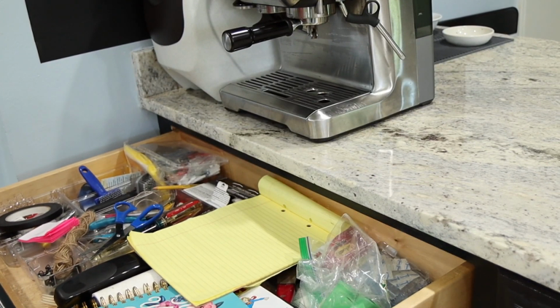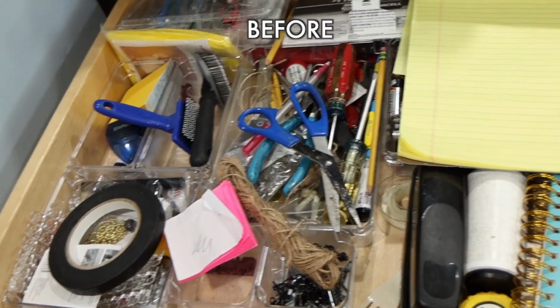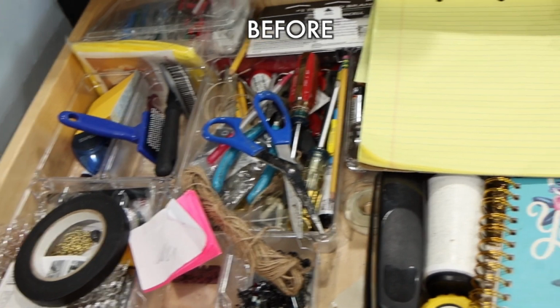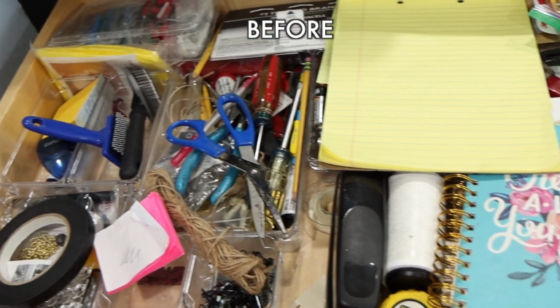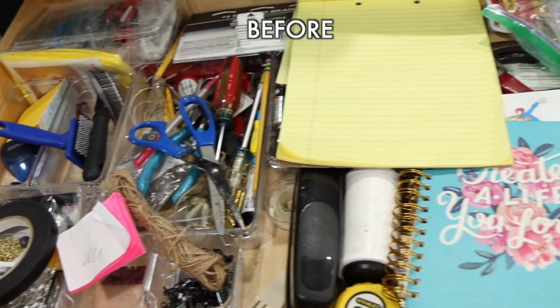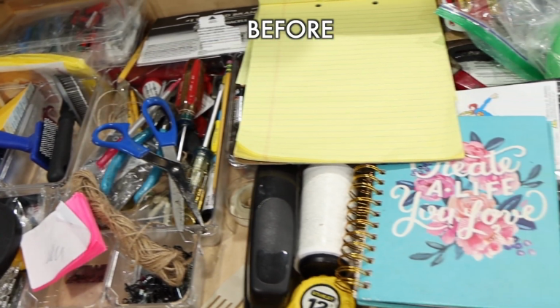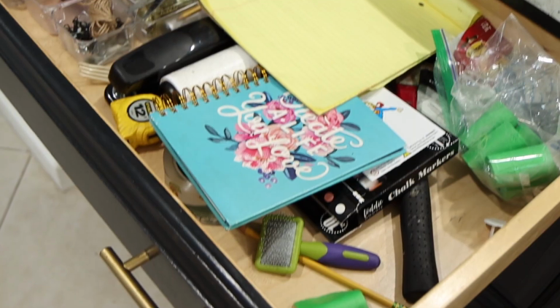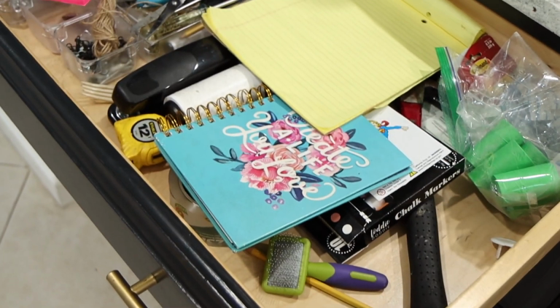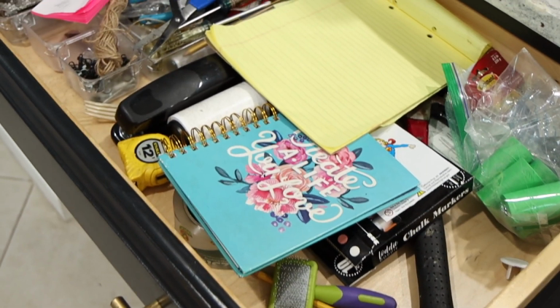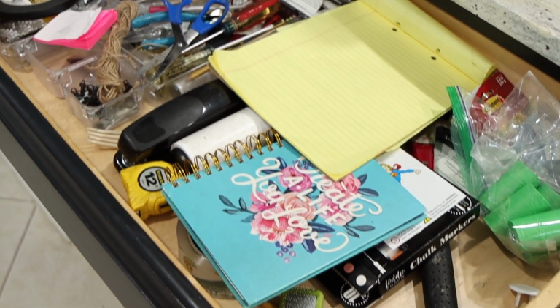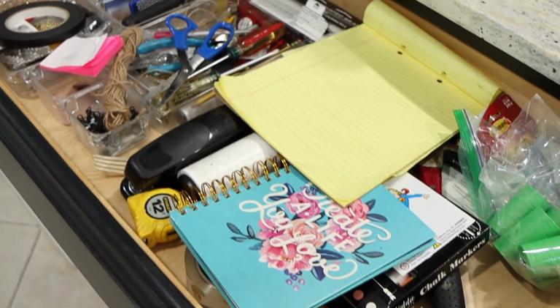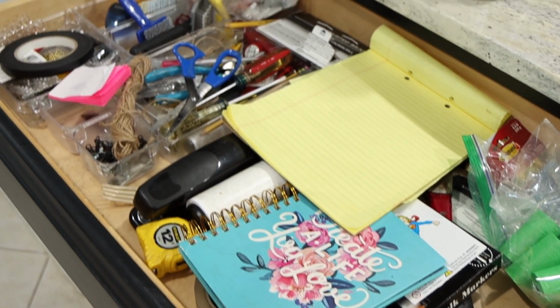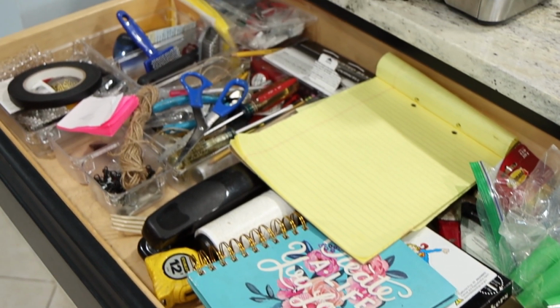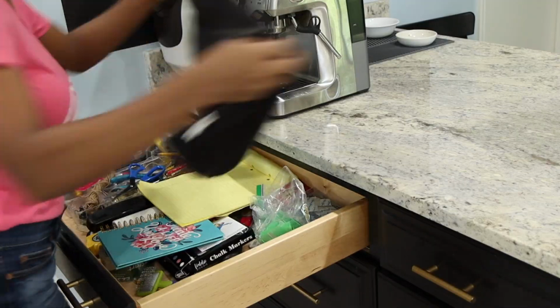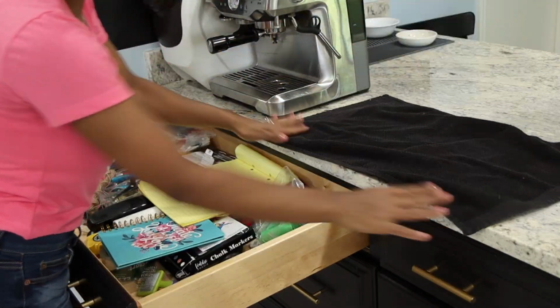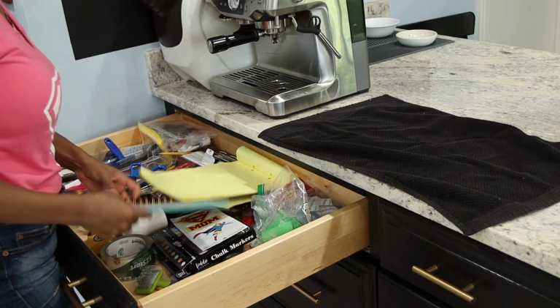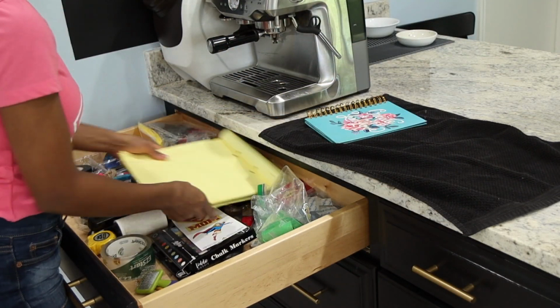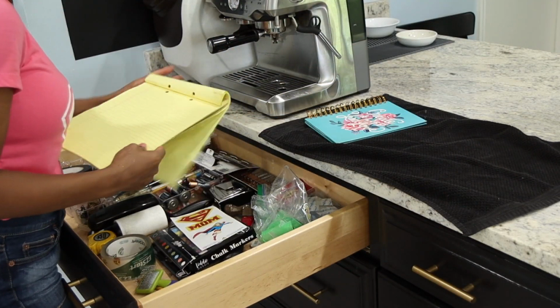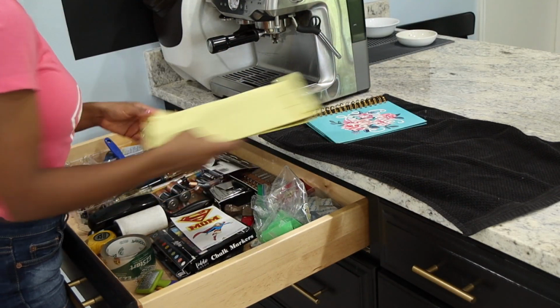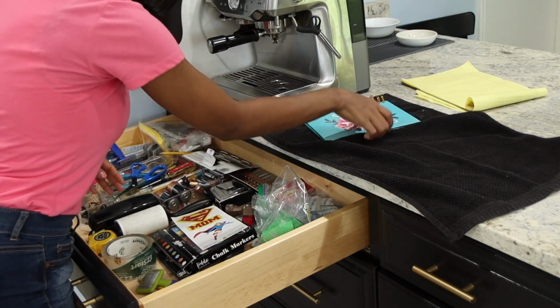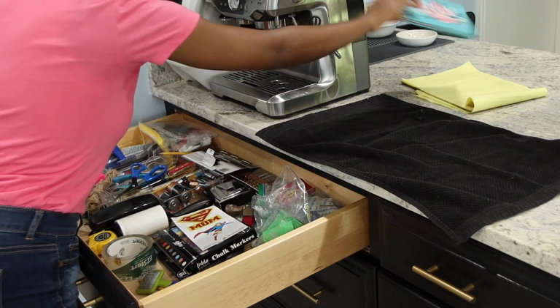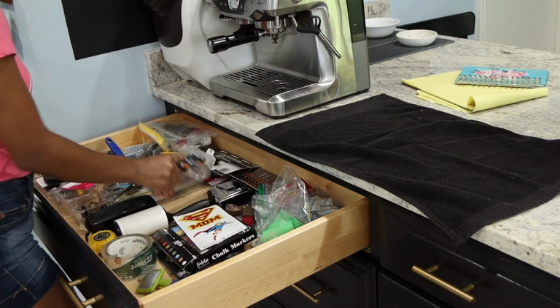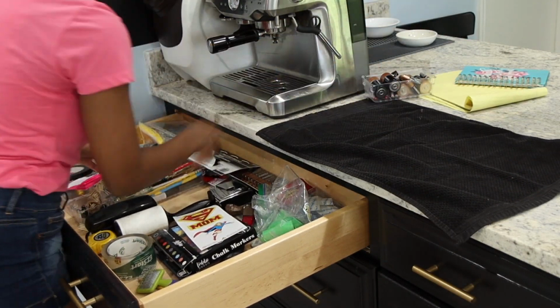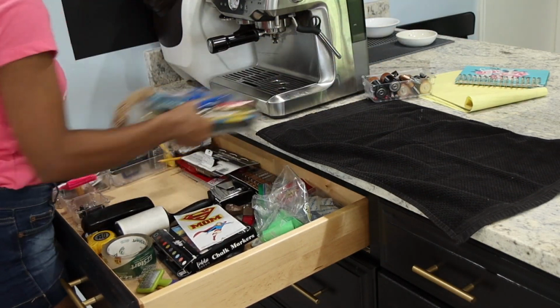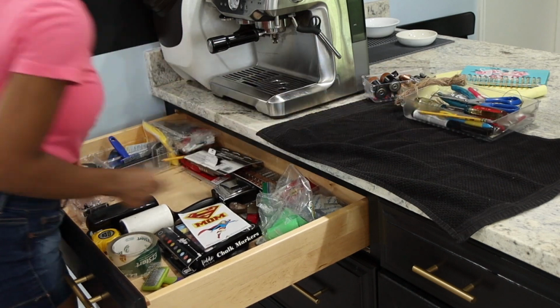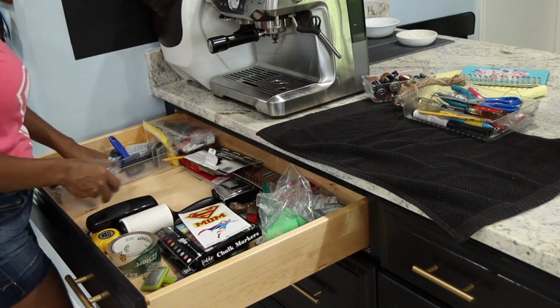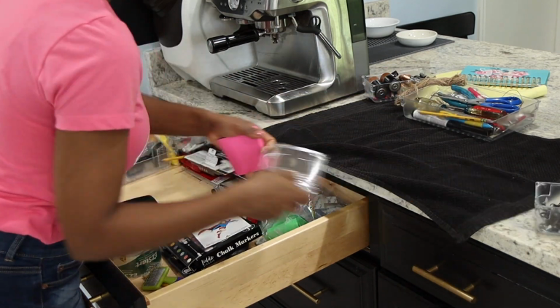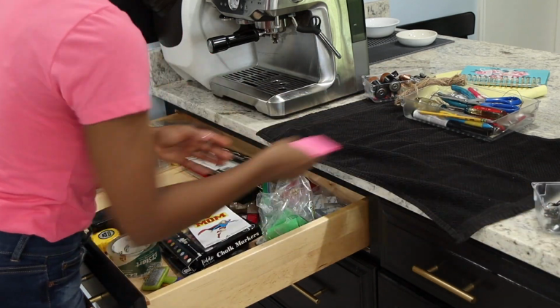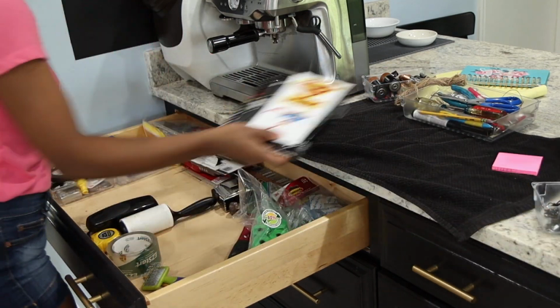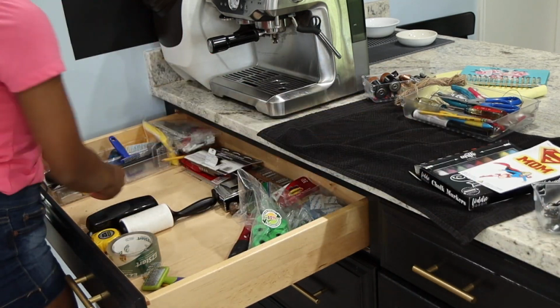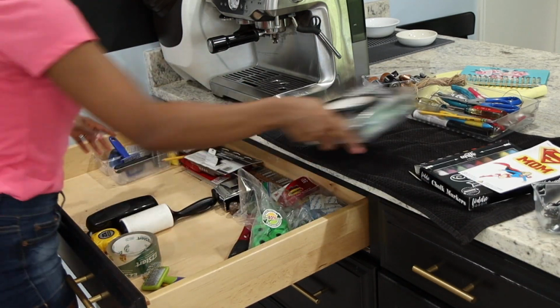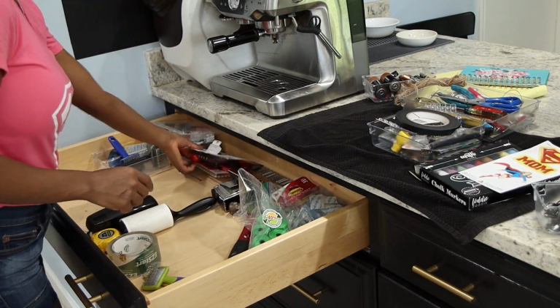I'm going to be starting here in the kitchen because these are the drawers we use the most and they are a mess. I haven't touched these drawers since I did my kitchen makeover — I'm going to link it up here if you haven't watched it. What I'm going to do first is just empty everything, take everything out, and then clean the drawer.